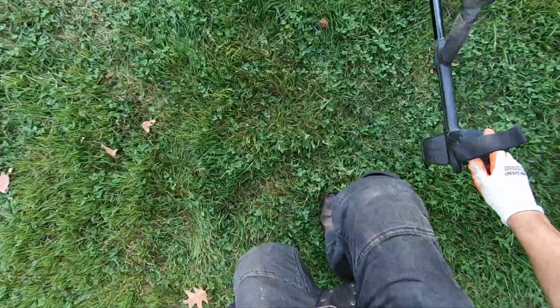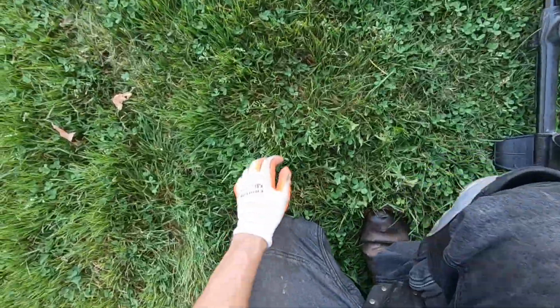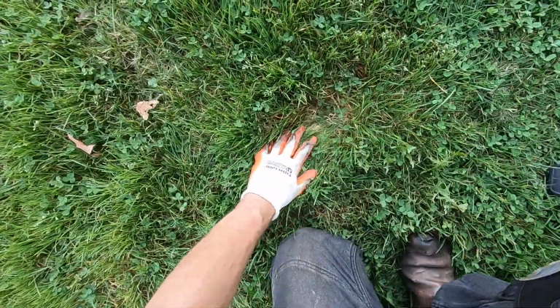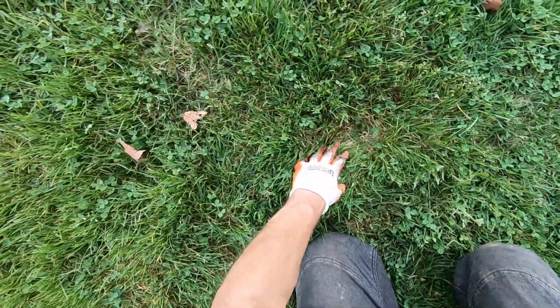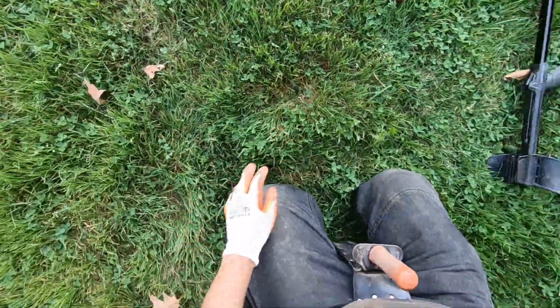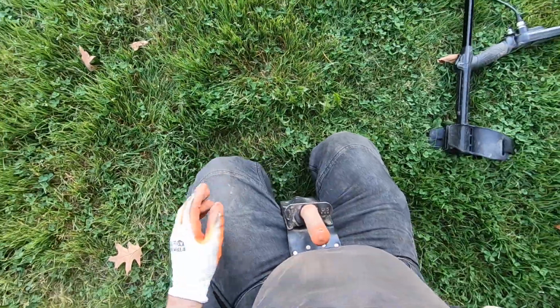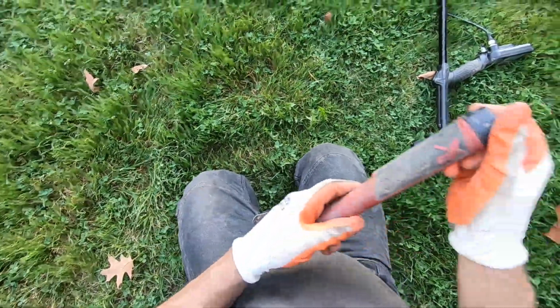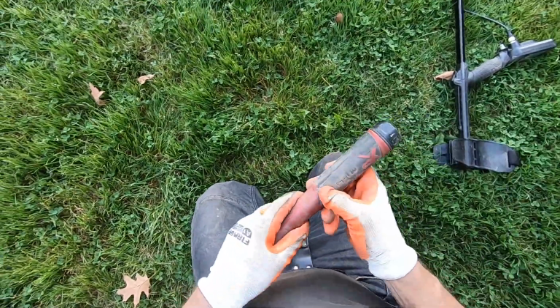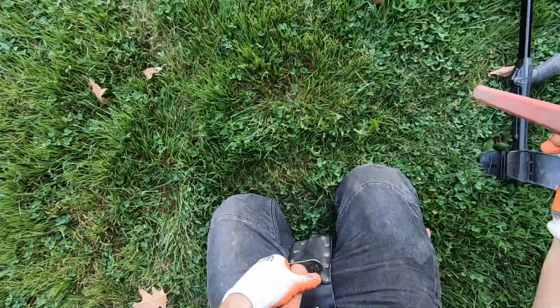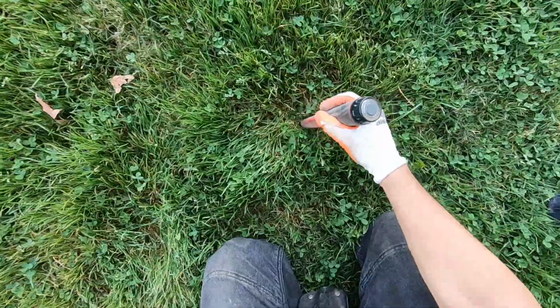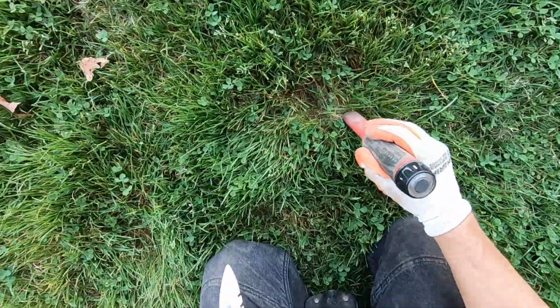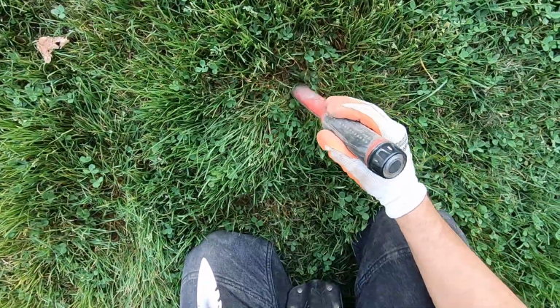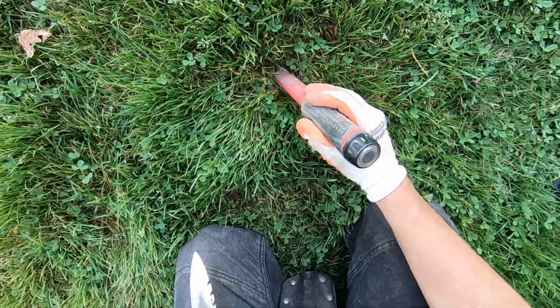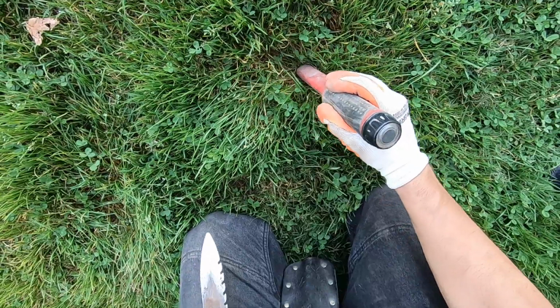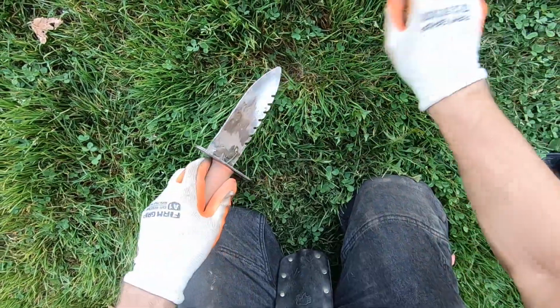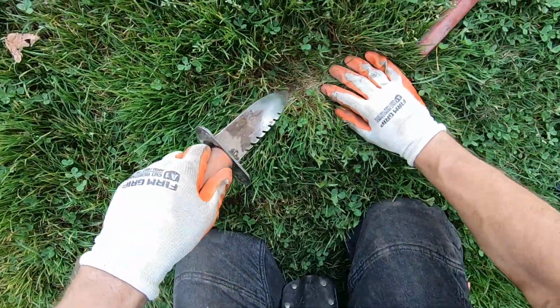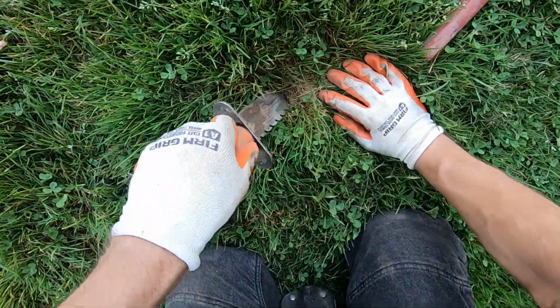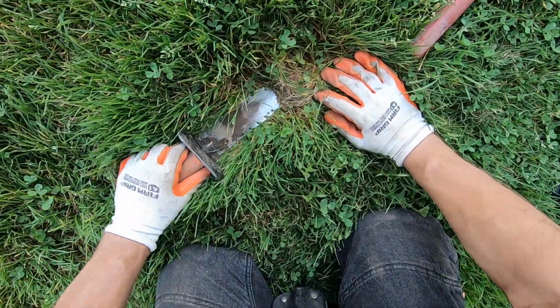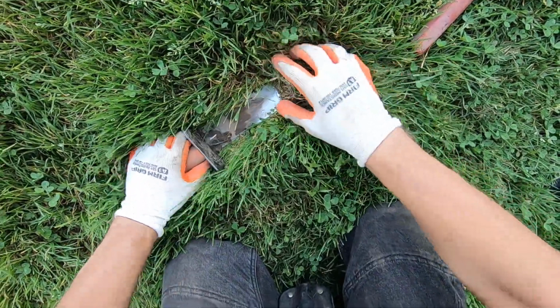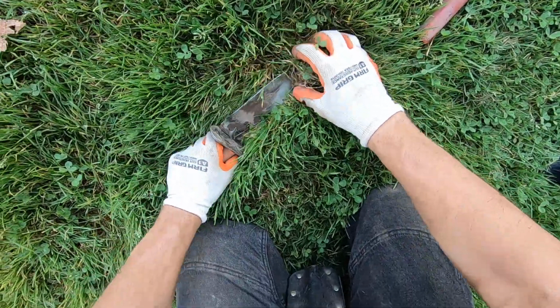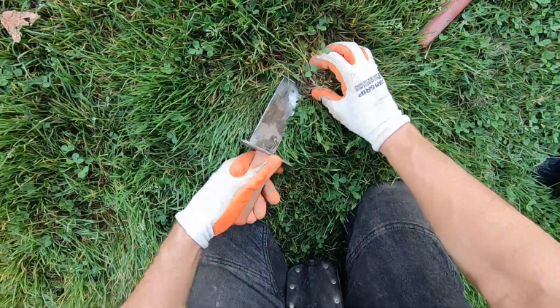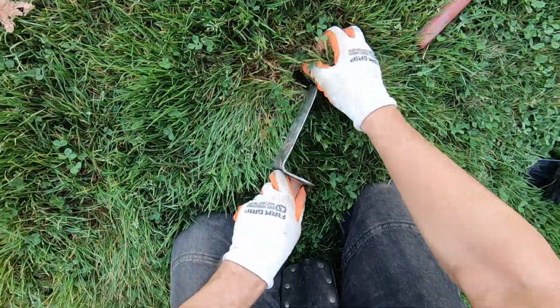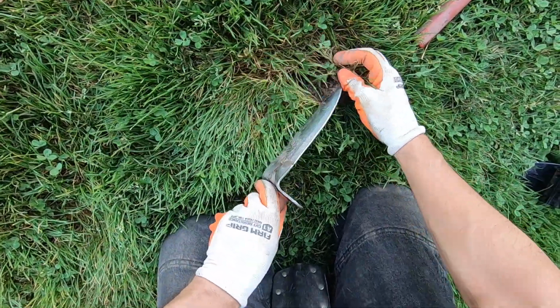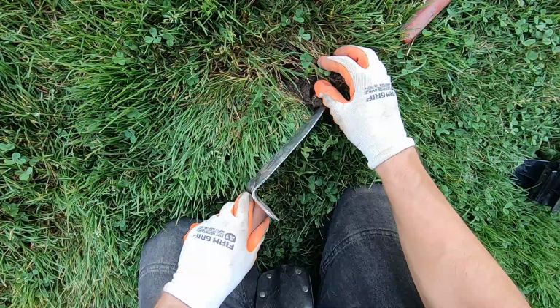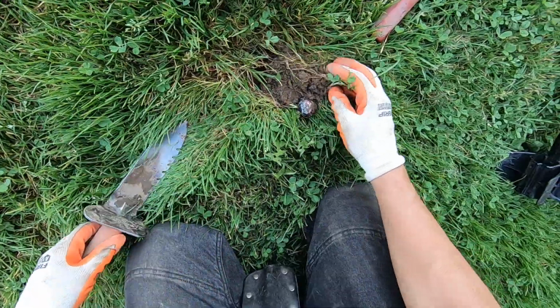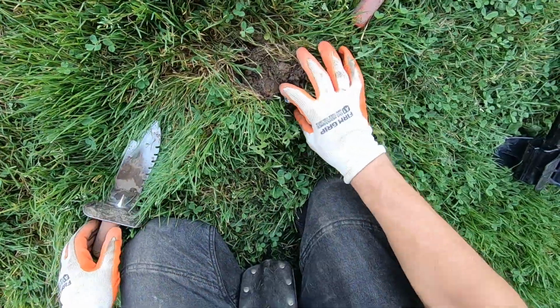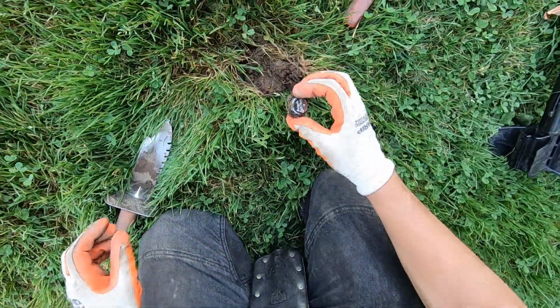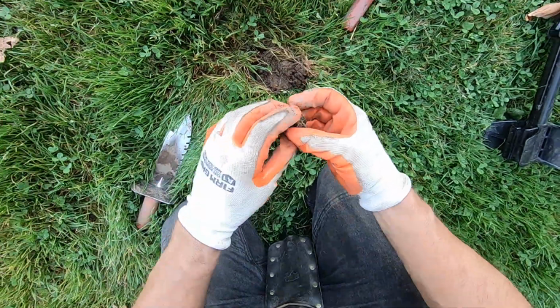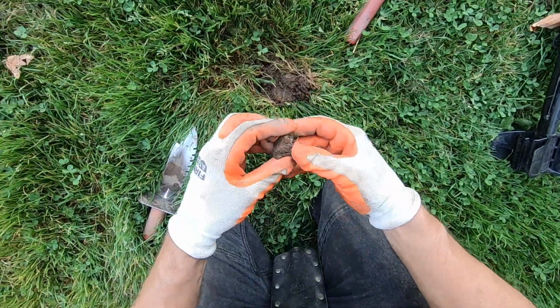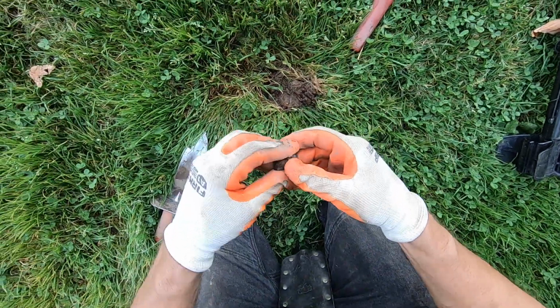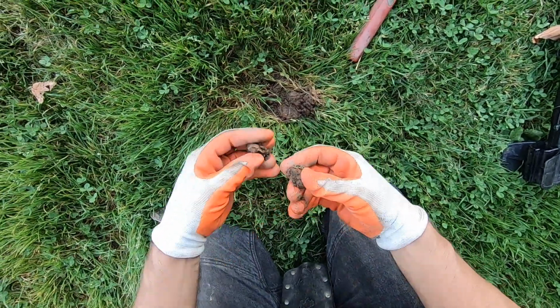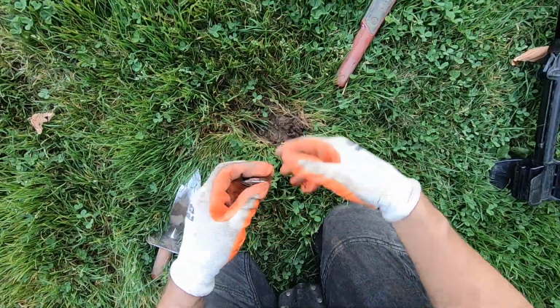Sounds very junky, but I'm going to take this one out. Some irony. Sounds big. It's a bottle cap. Right there.